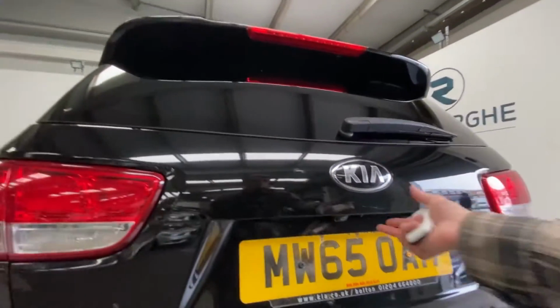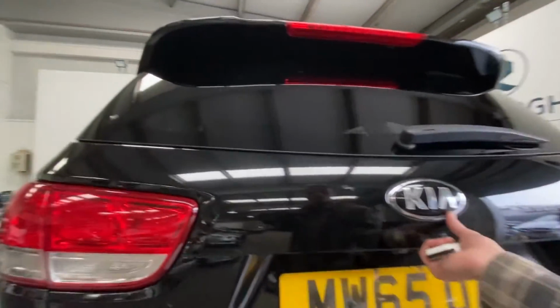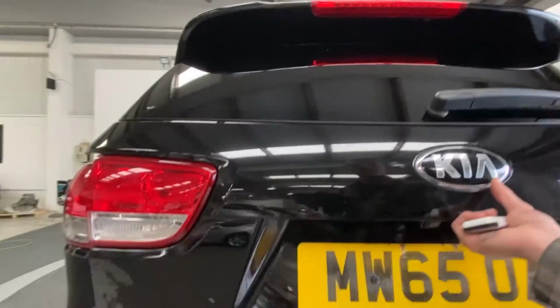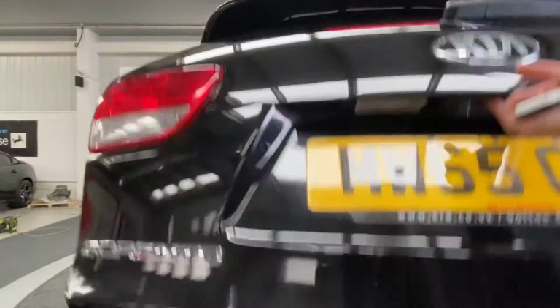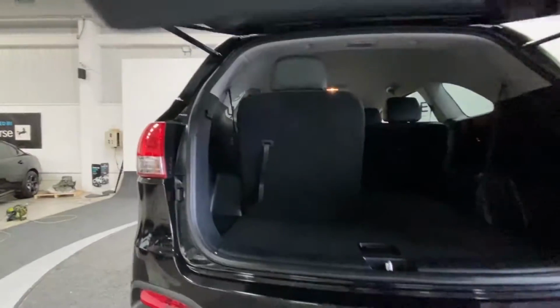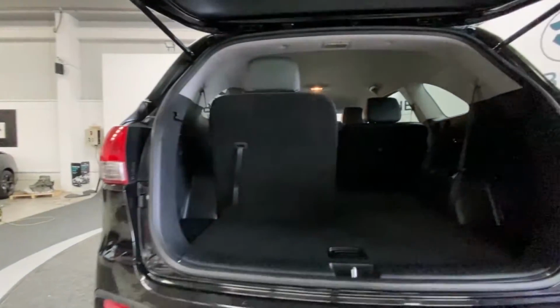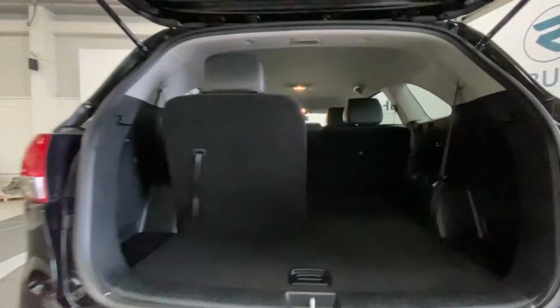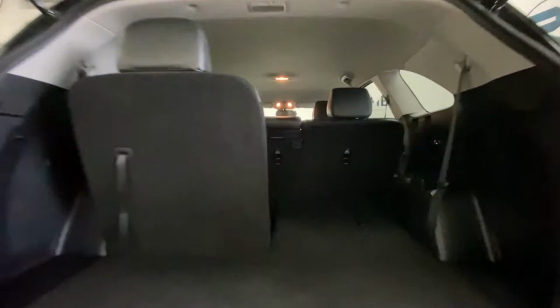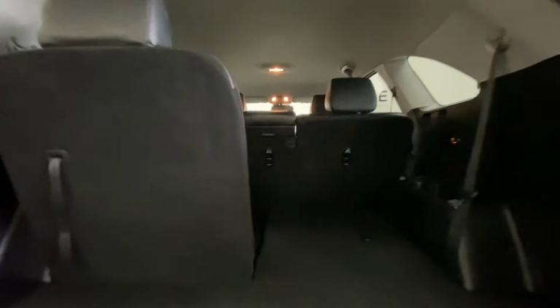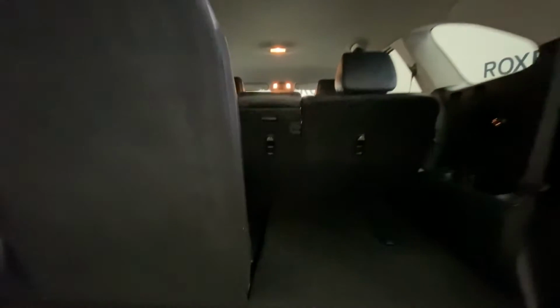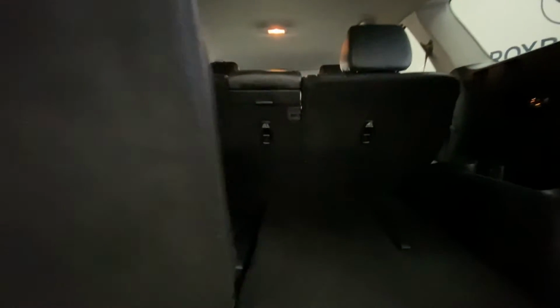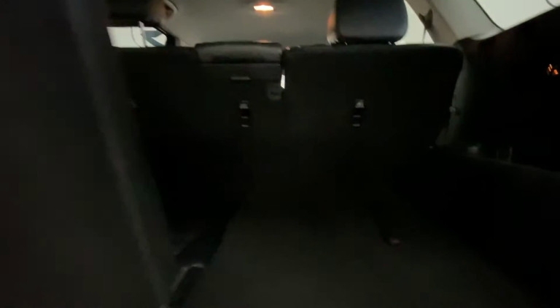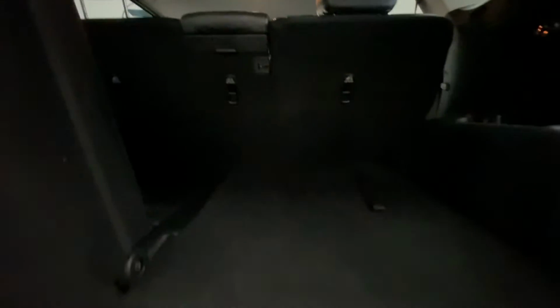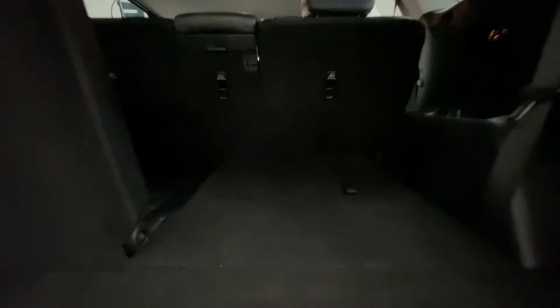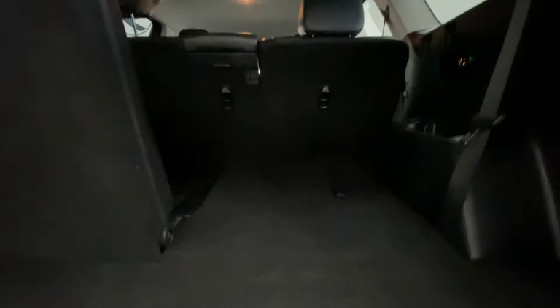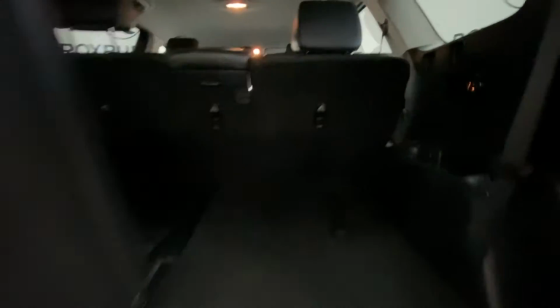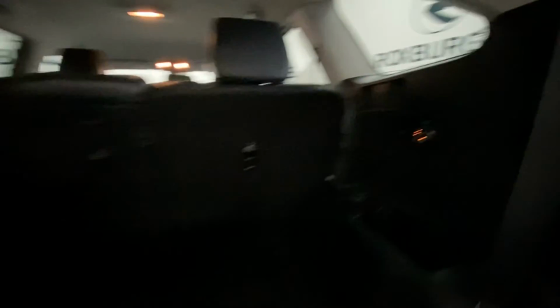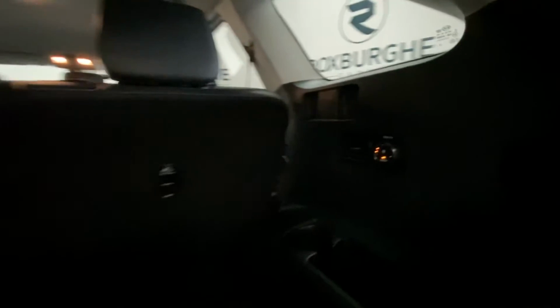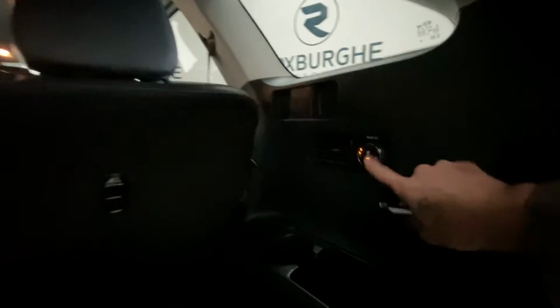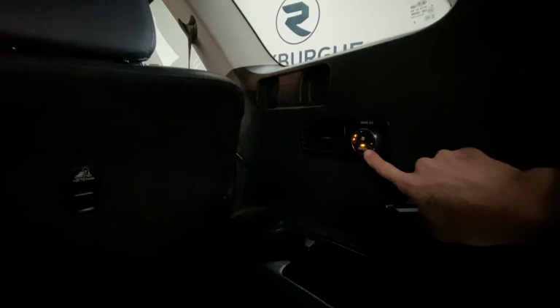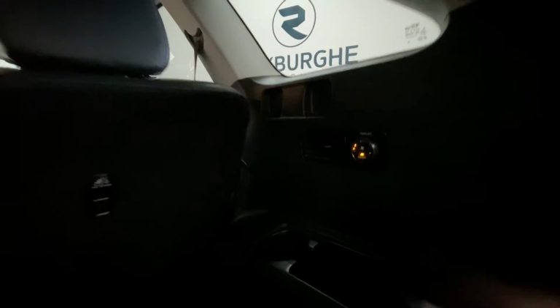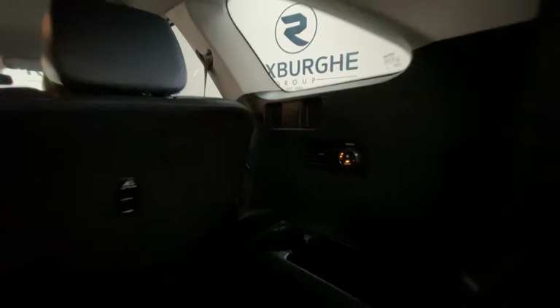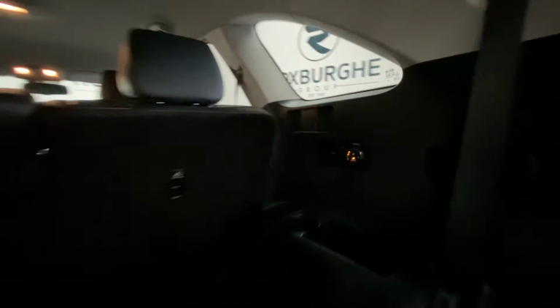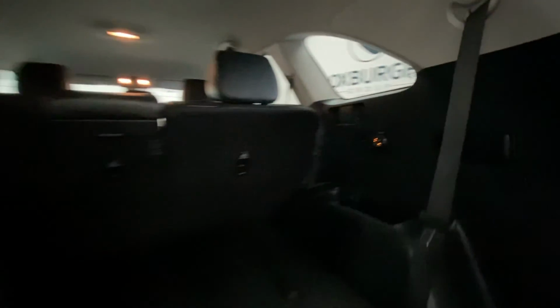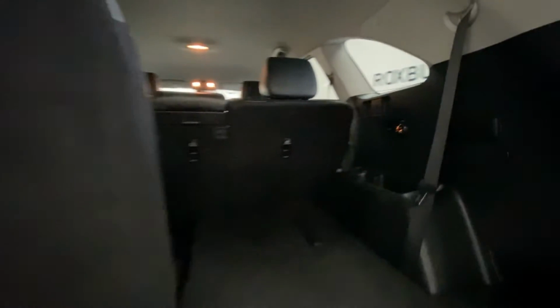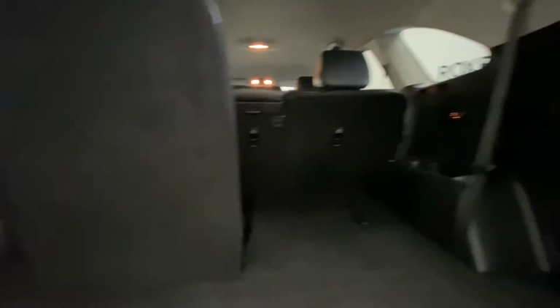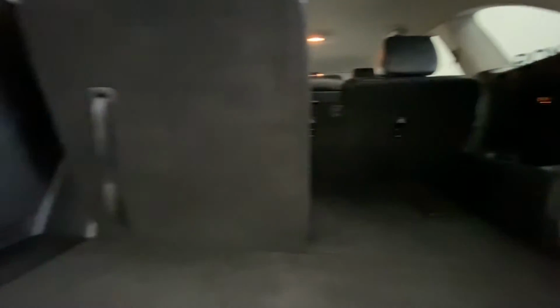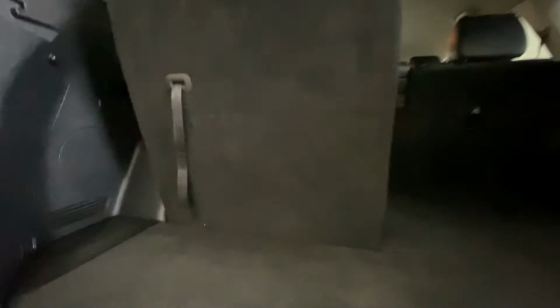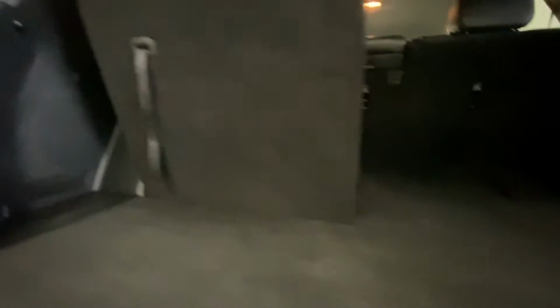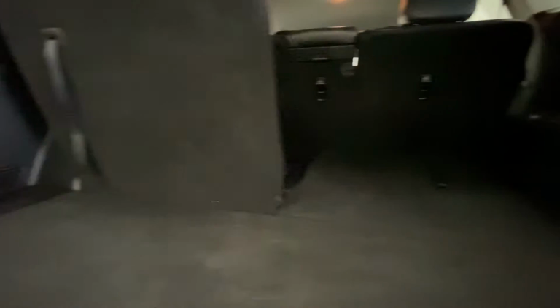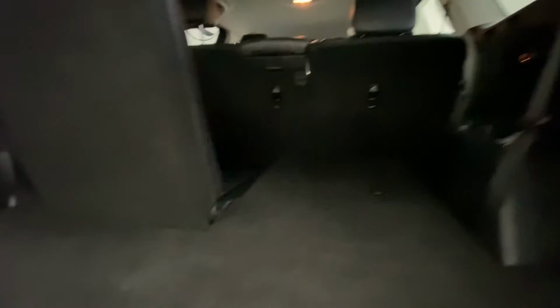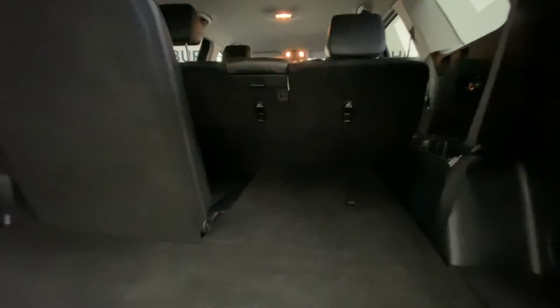Popping open the tailgate, we can see two additional seats in the boot space that can be folded down for luggage. There's rear climate control as well, and the upholstery is in really nice condition.